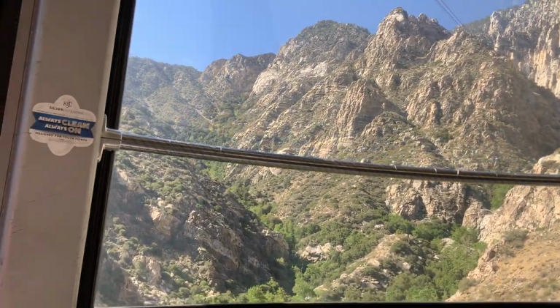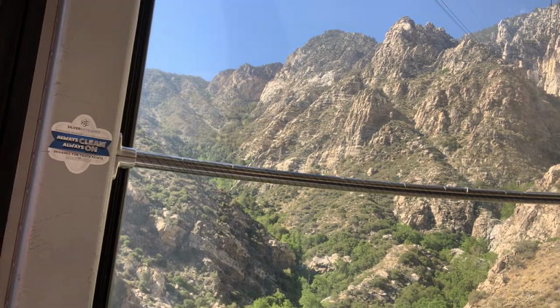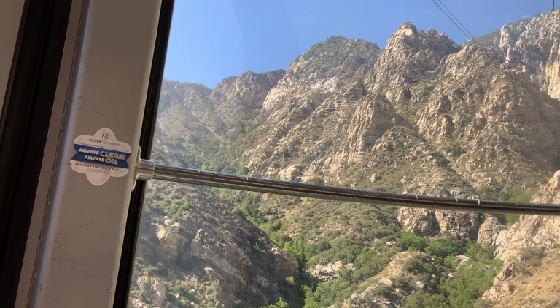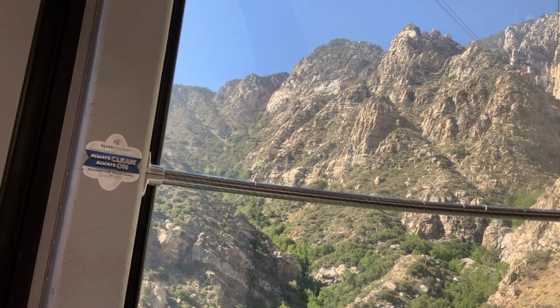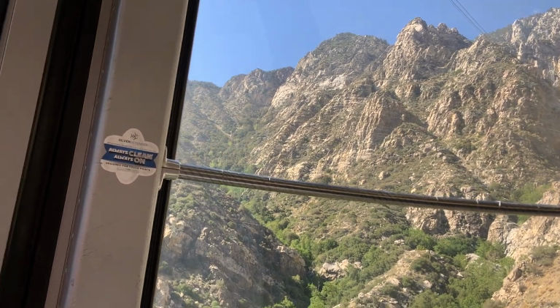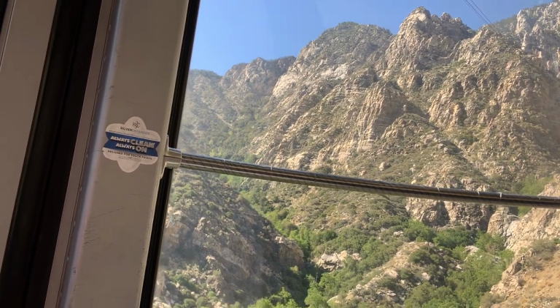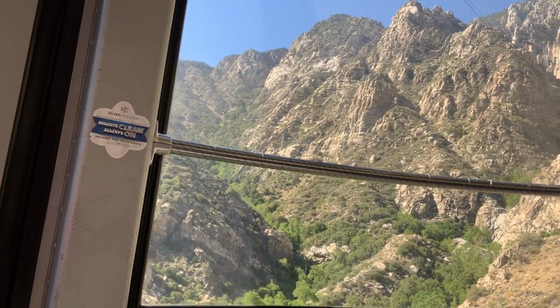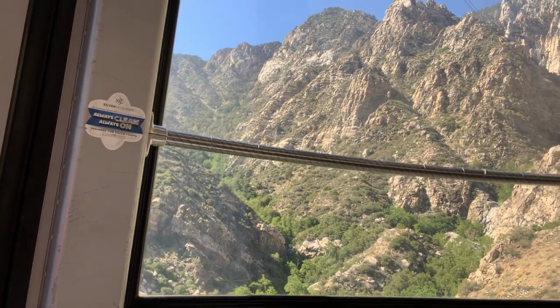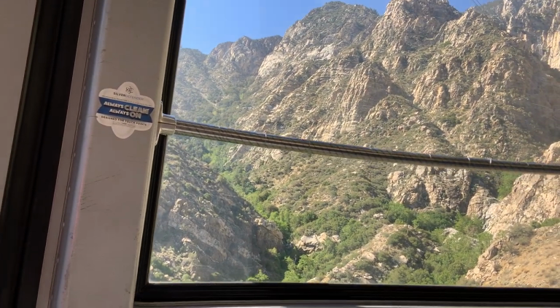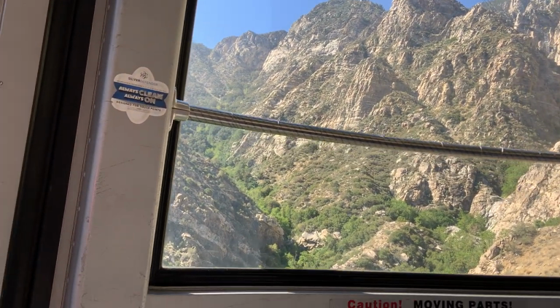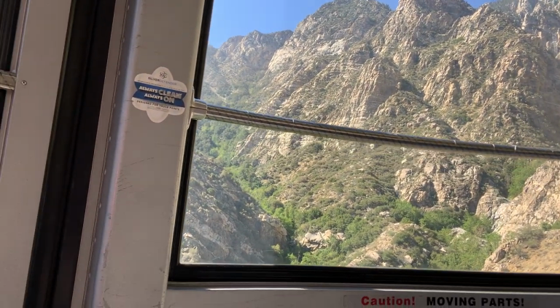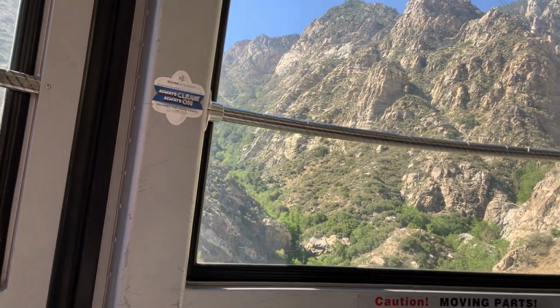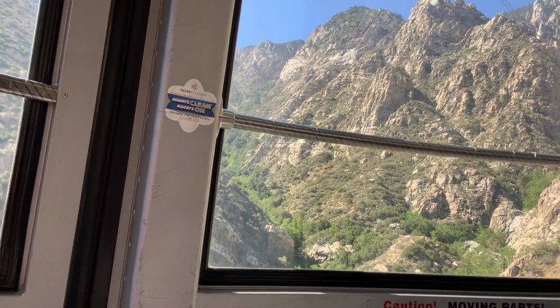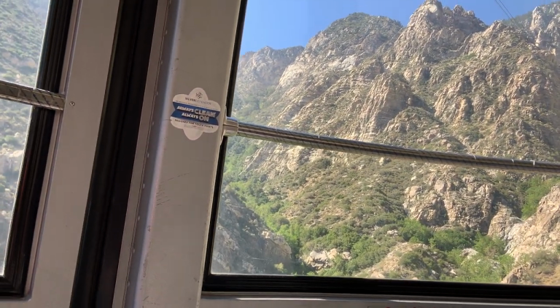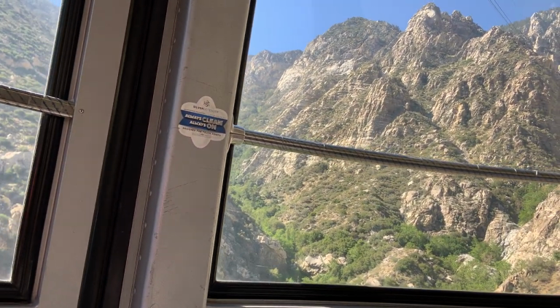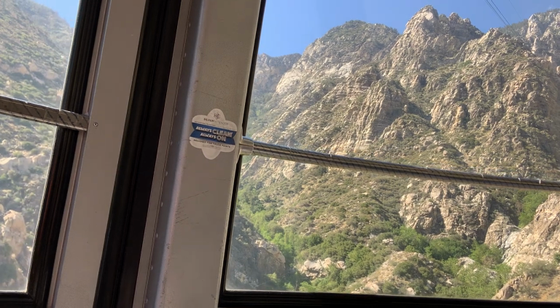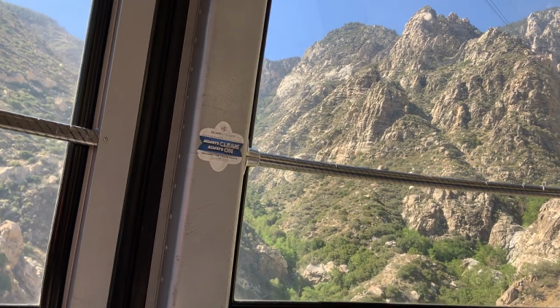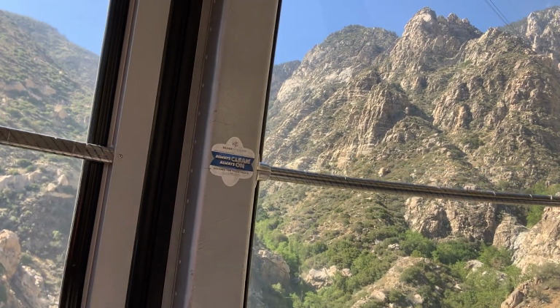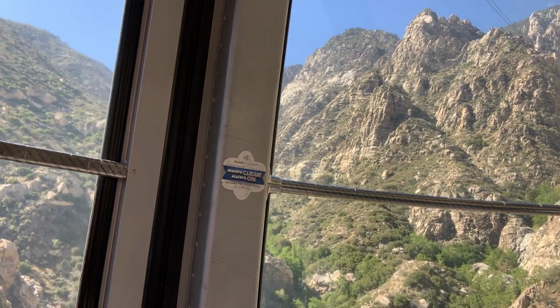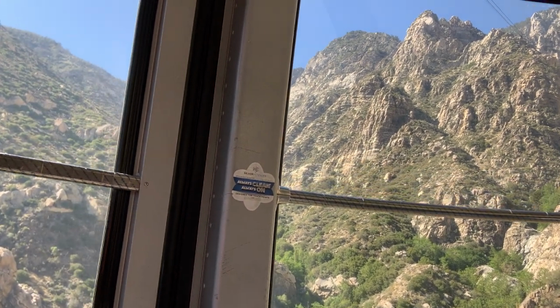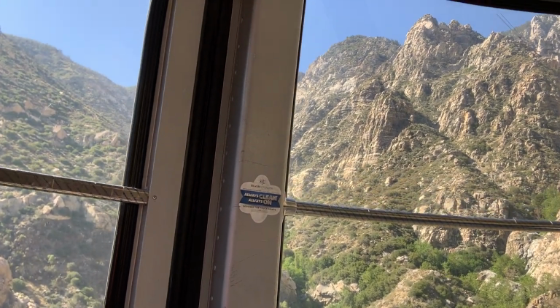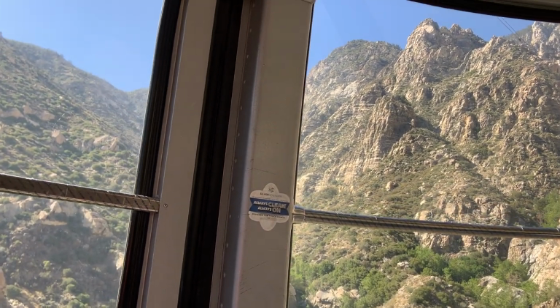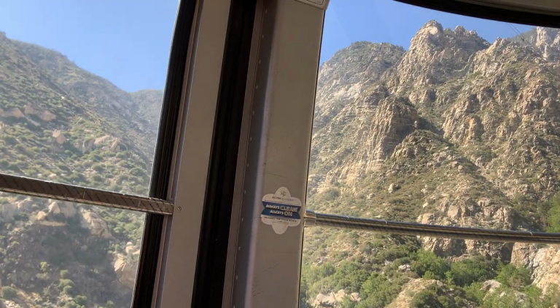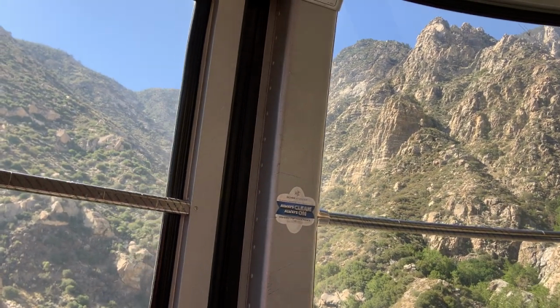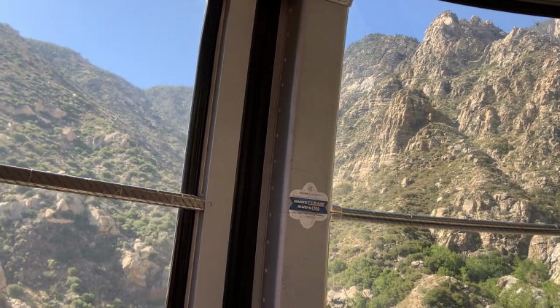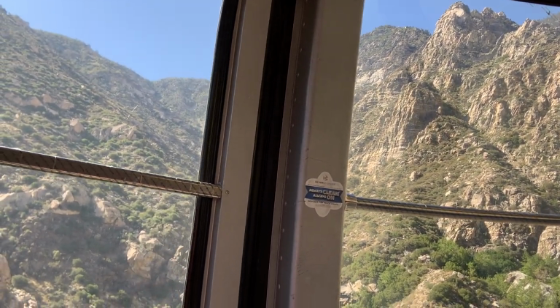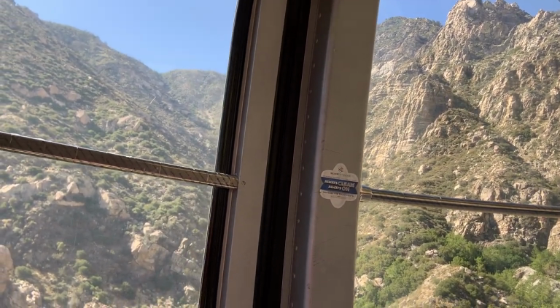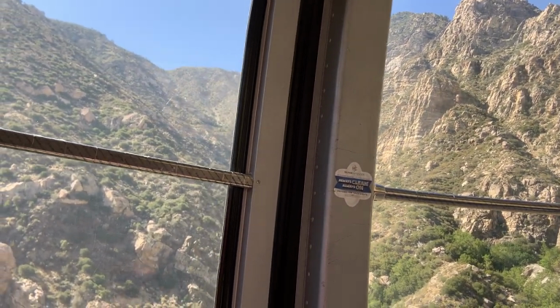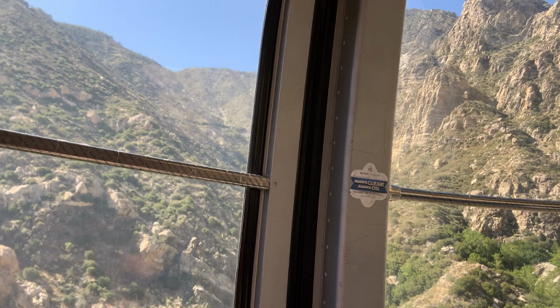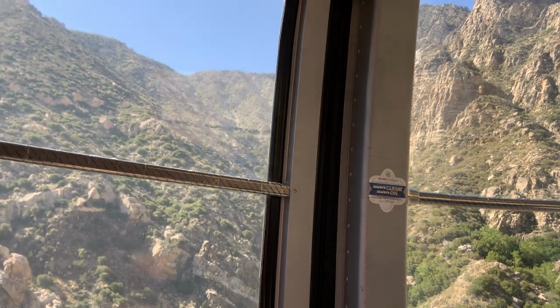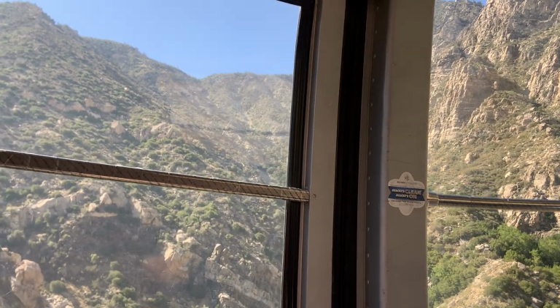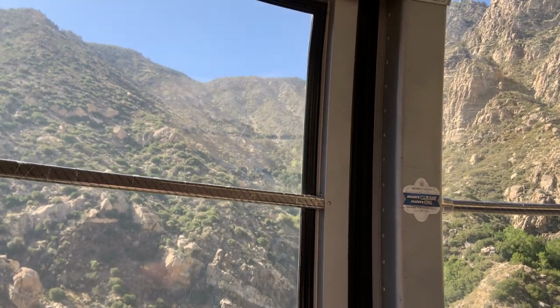In some 11 minutes, we'll step out into a completely different environment — the high country, here at the State Park, at an elevation of 8,516 feet.